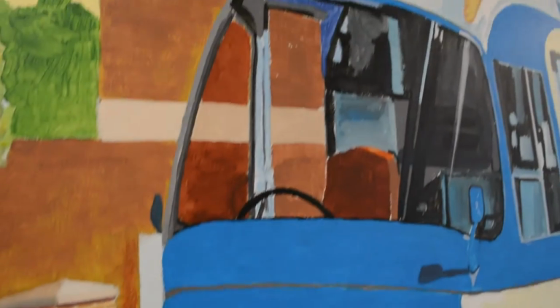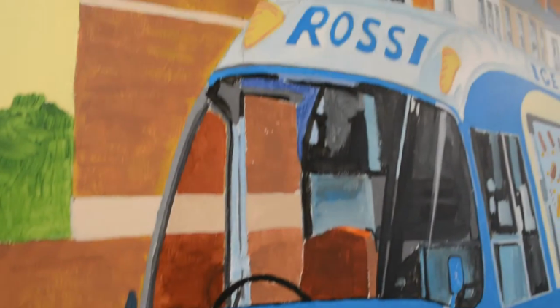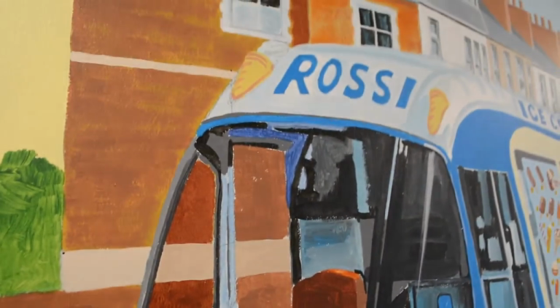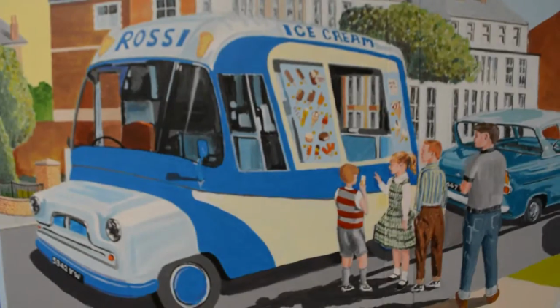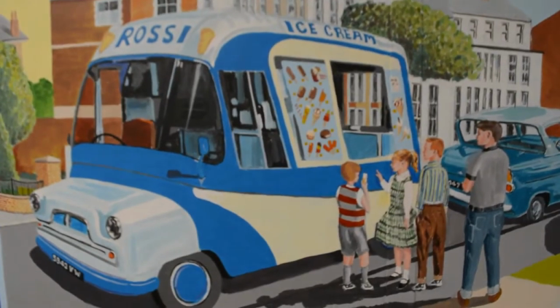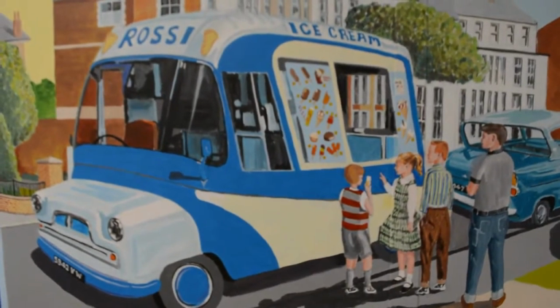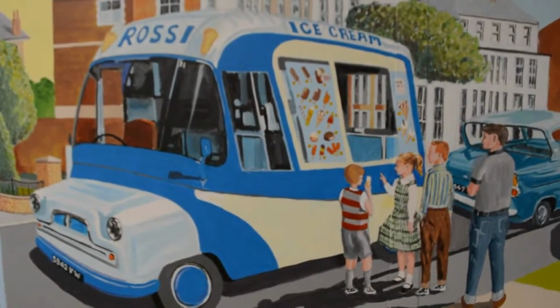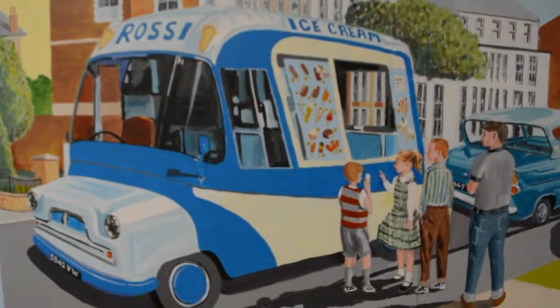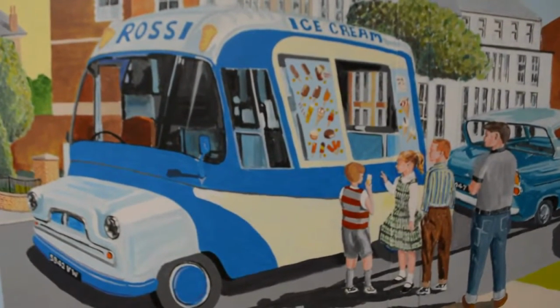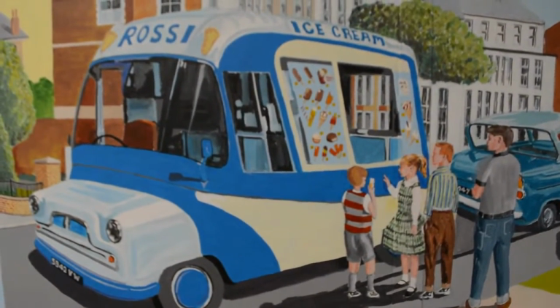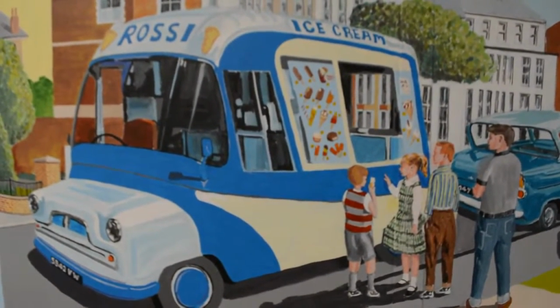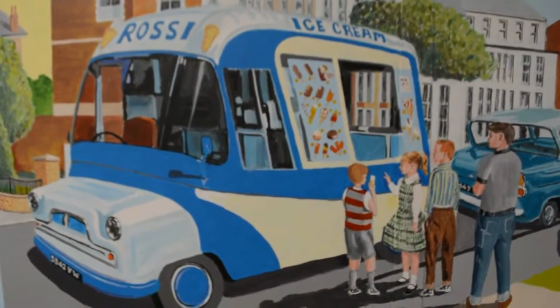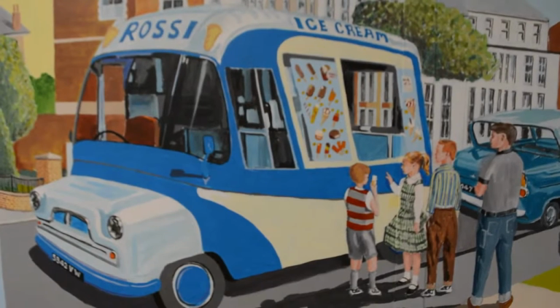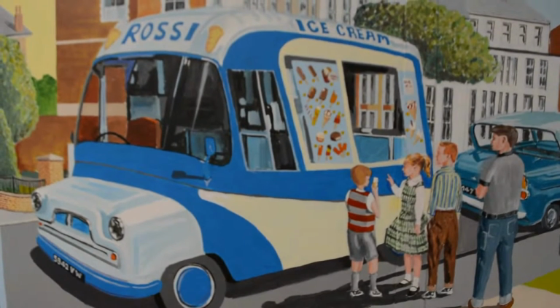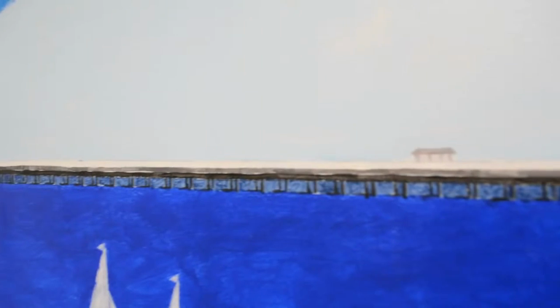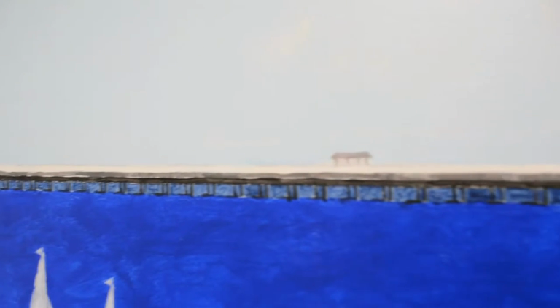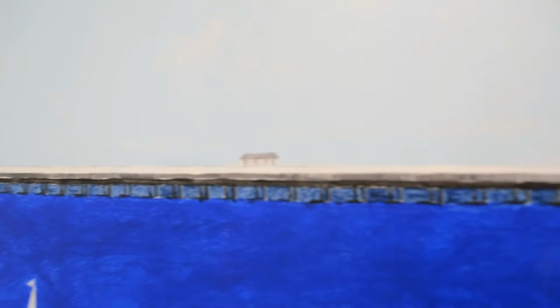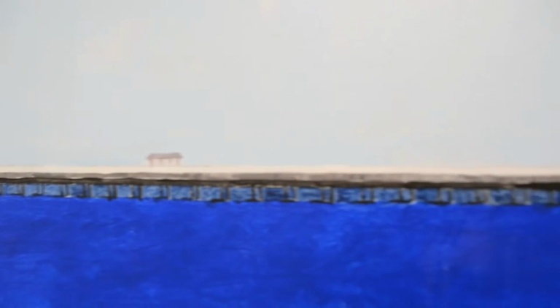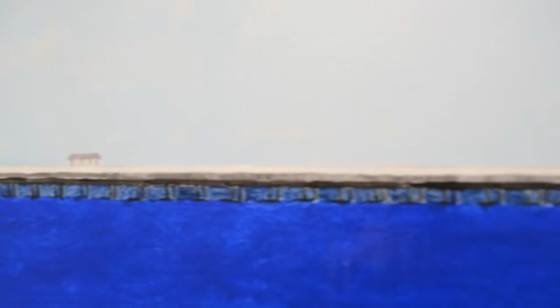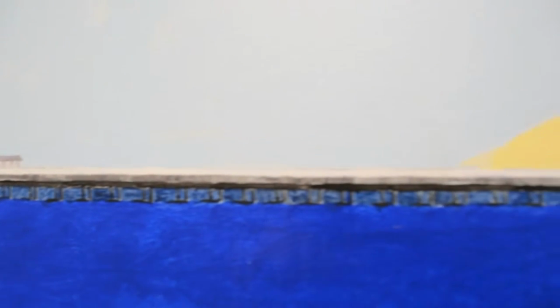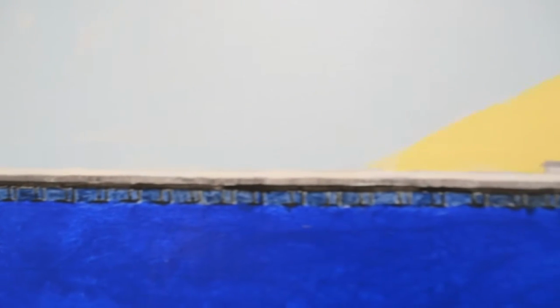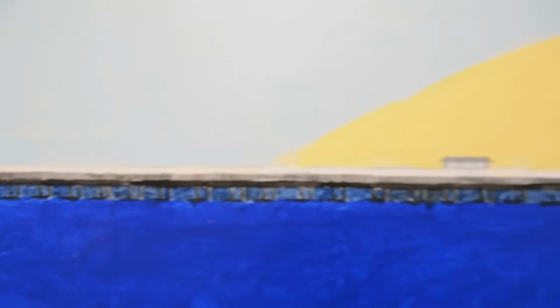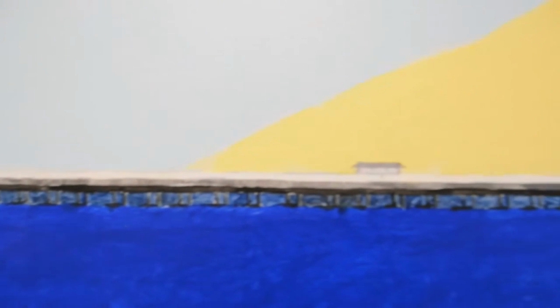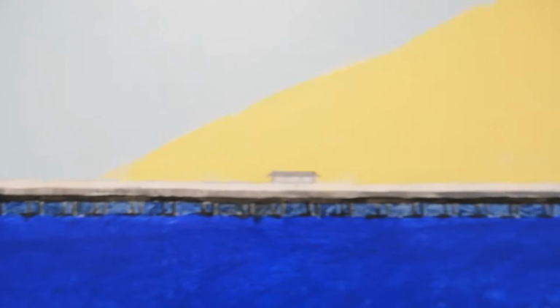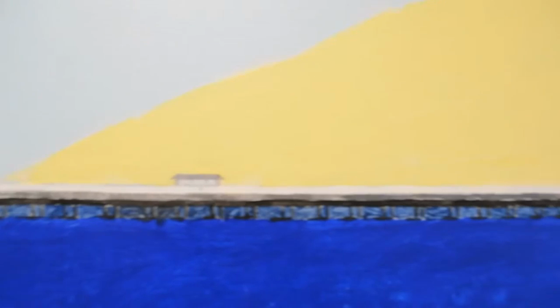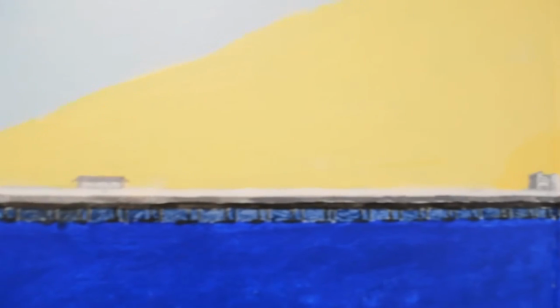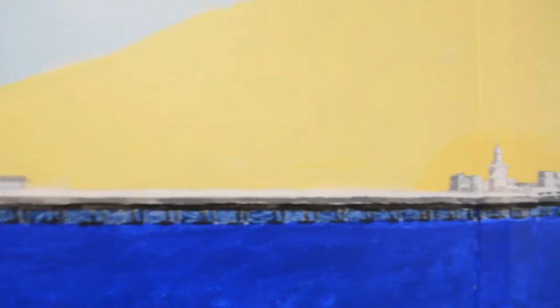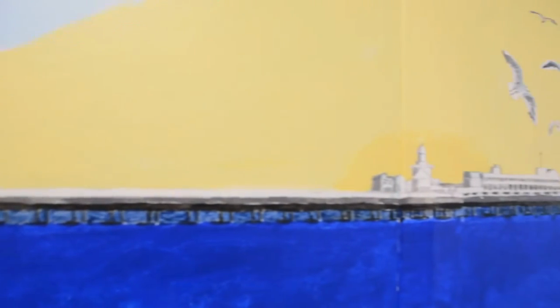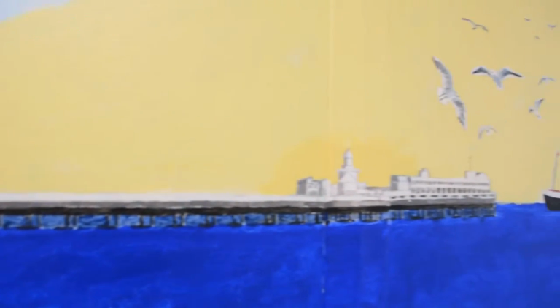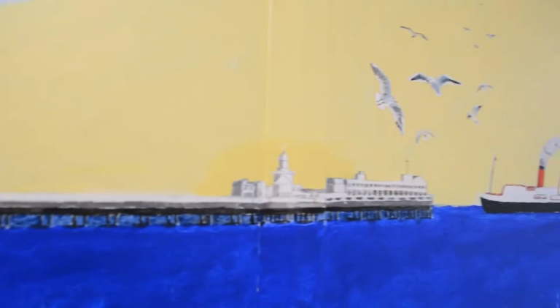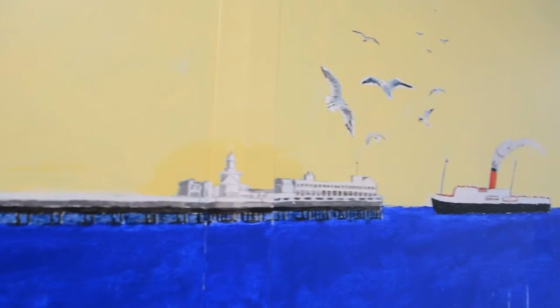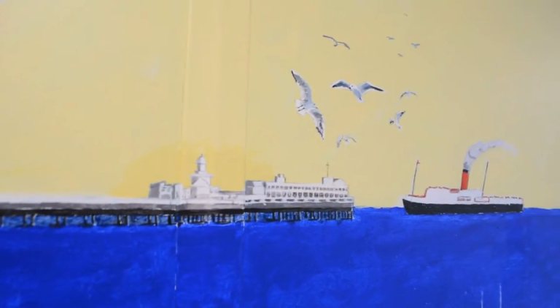The ice cream van was something that makes a lot of people smile because it reminds them of Southend, and of course Rossi, a well-known local trader.